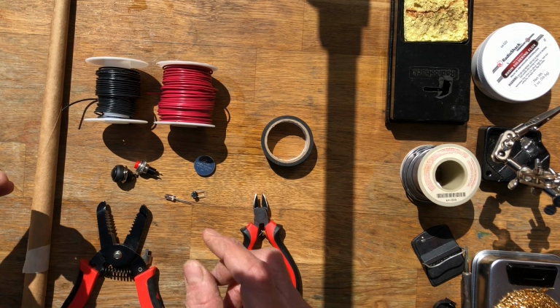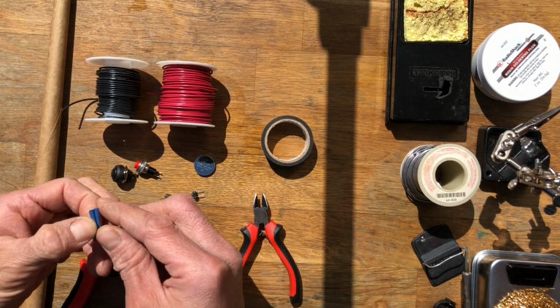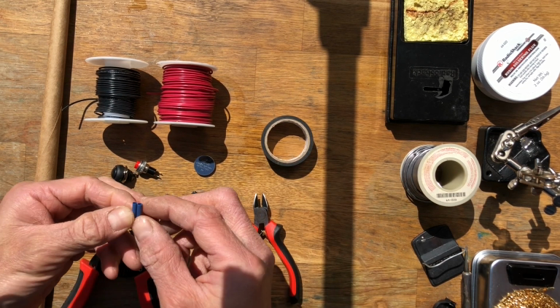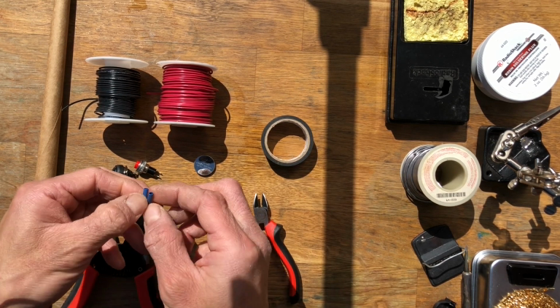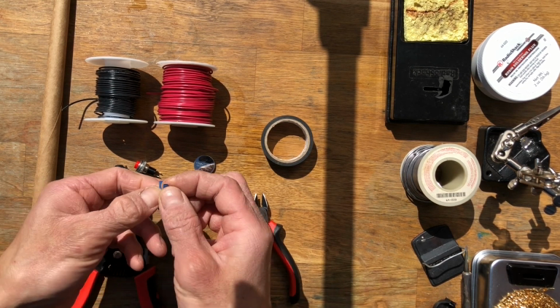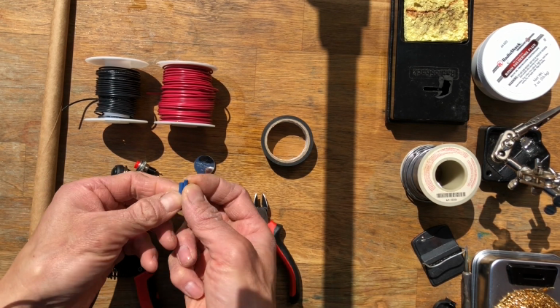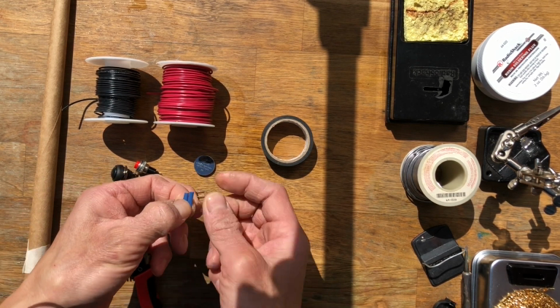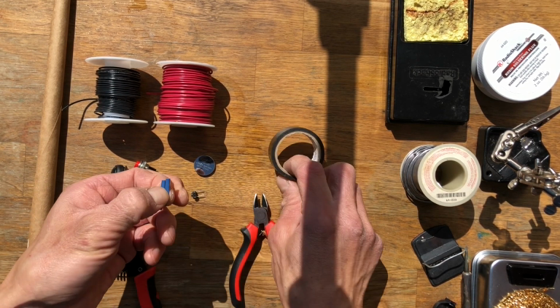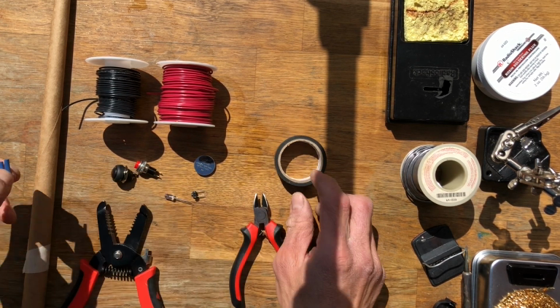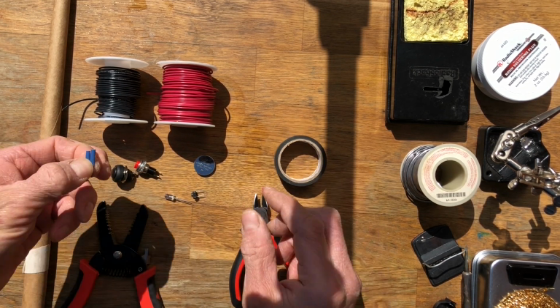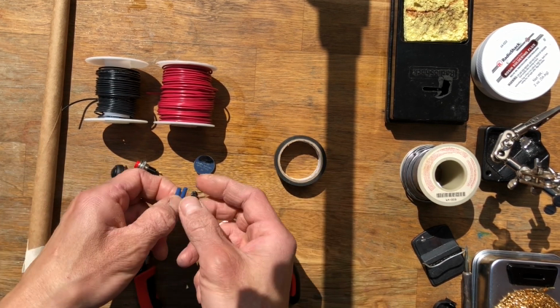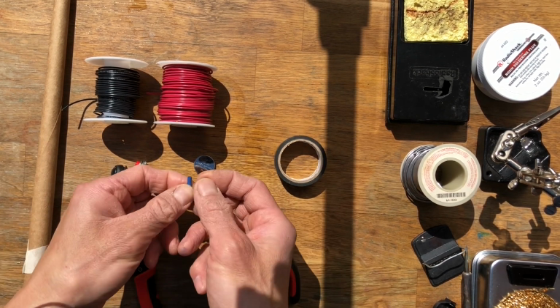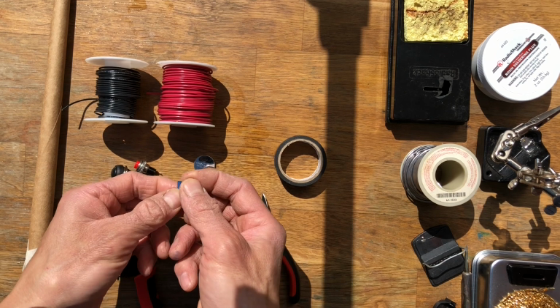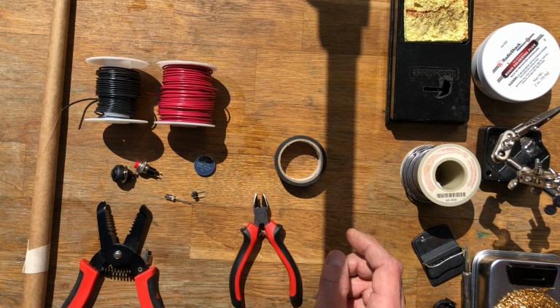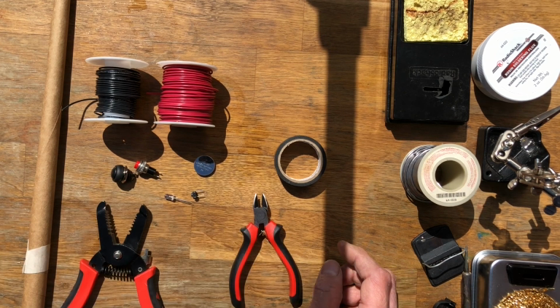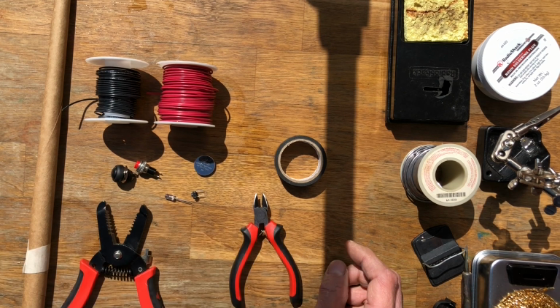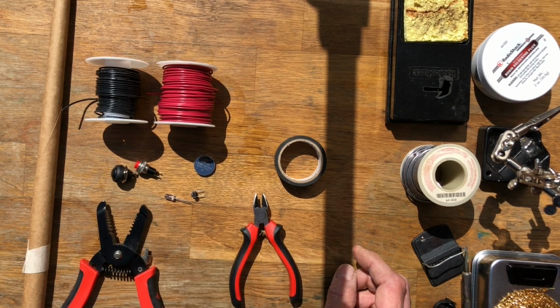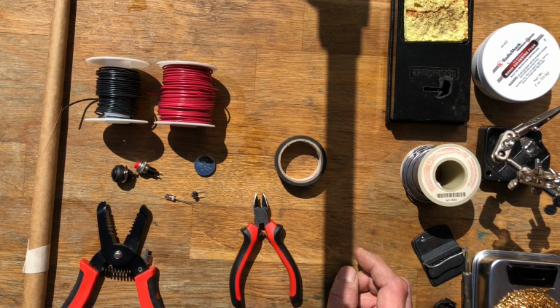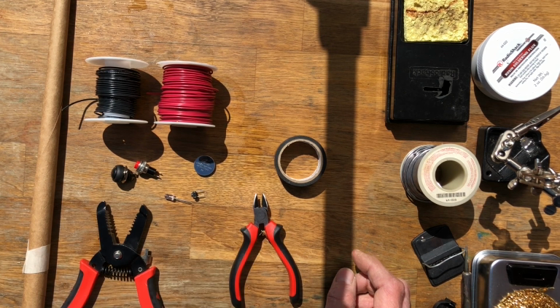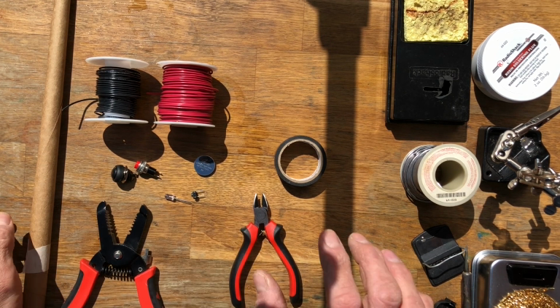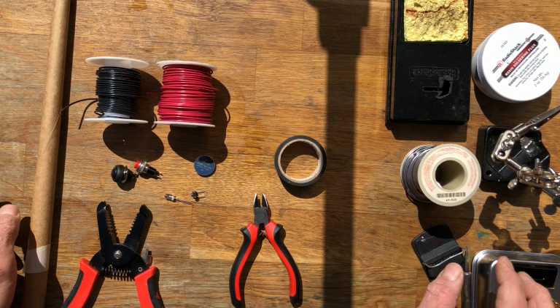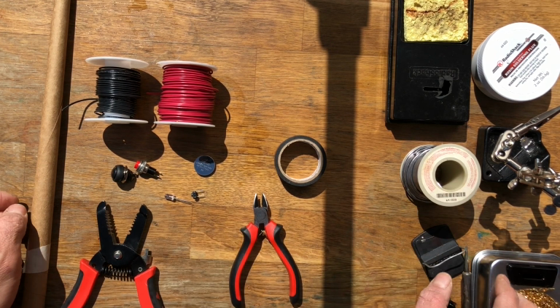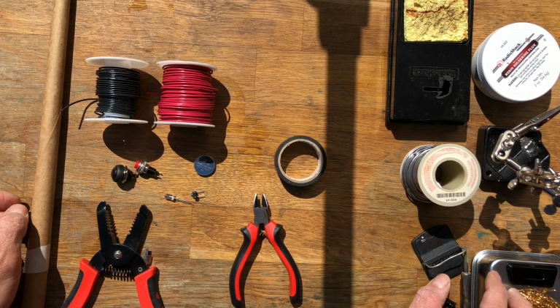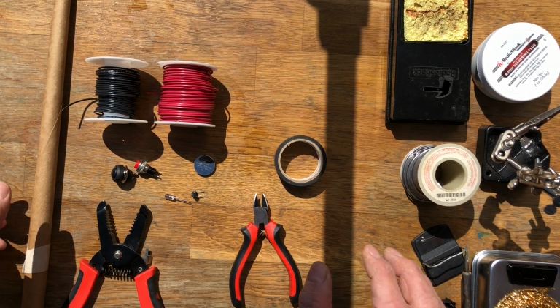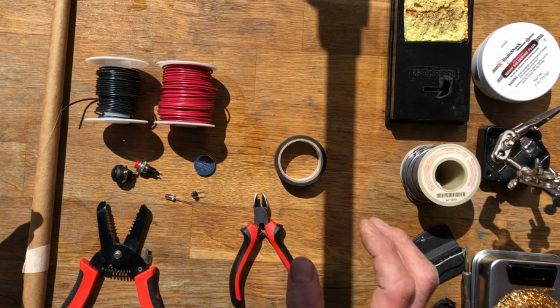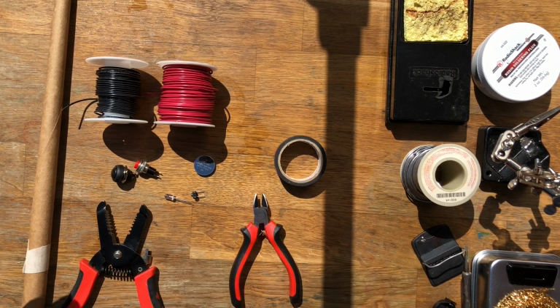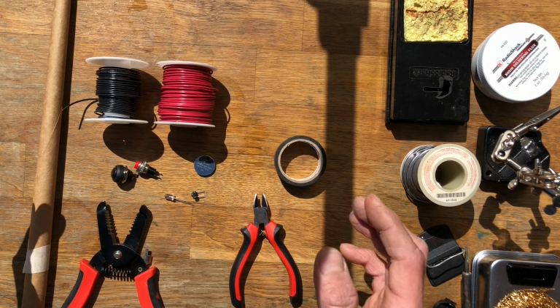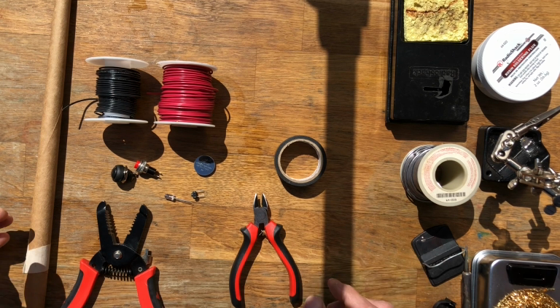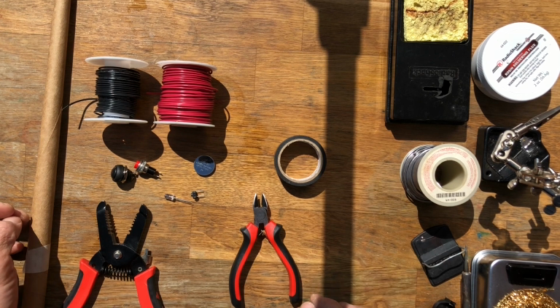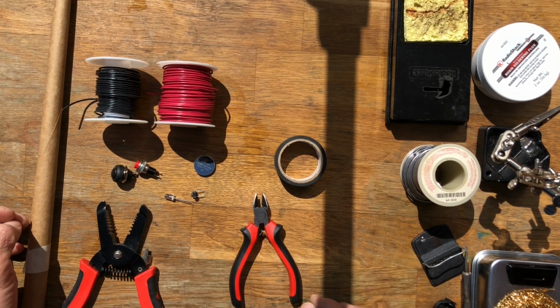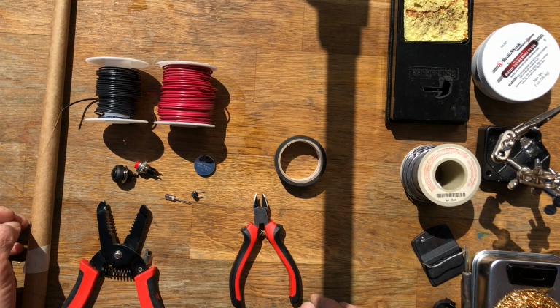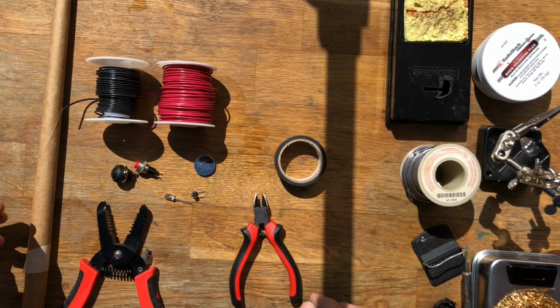I'm also going to use heat shrink tubing rather than electrical tape to make sure it's more secure. So if you happen to have heat shrink tubing and know how to solder, you can follow along exactly the way I do it in this tutorial.